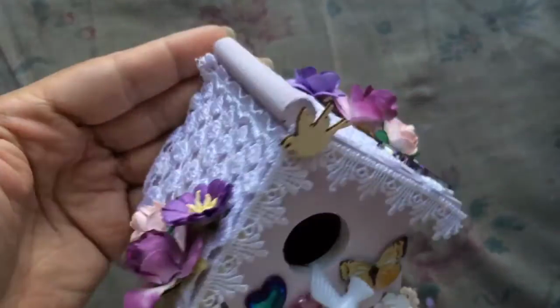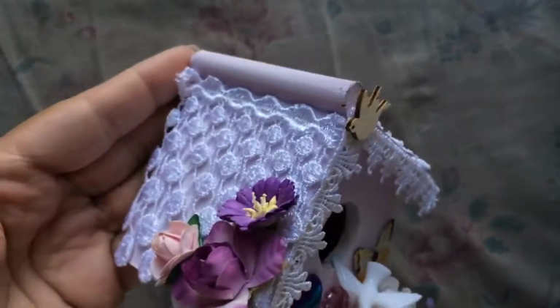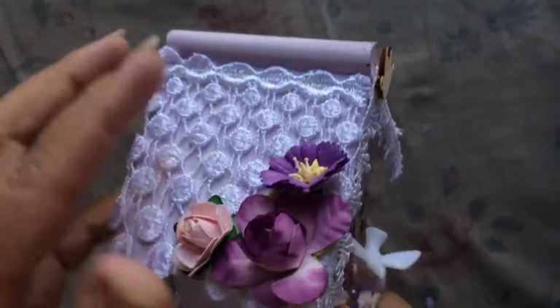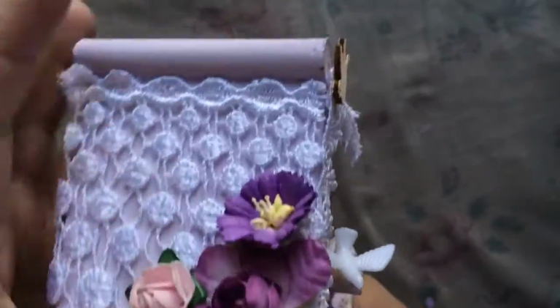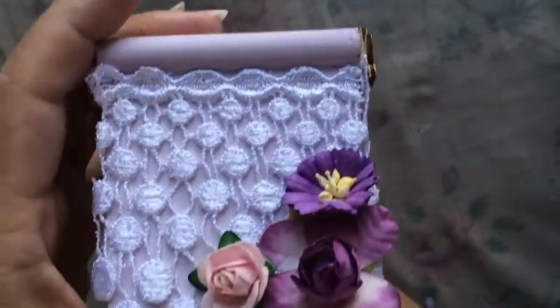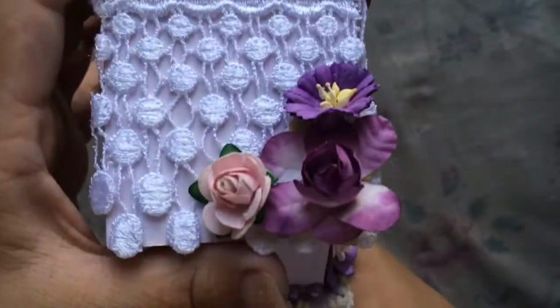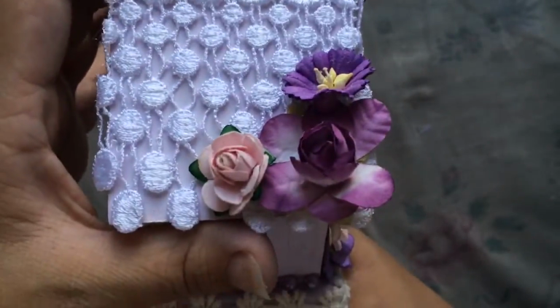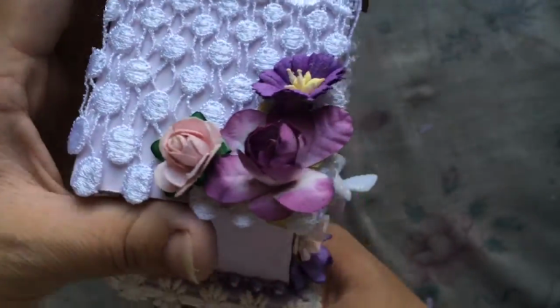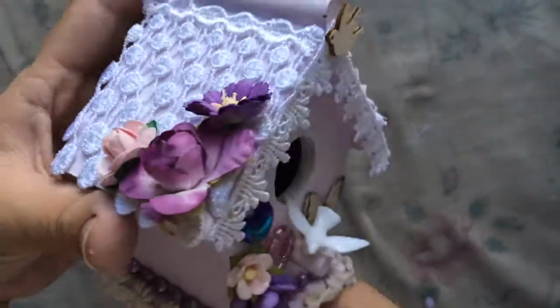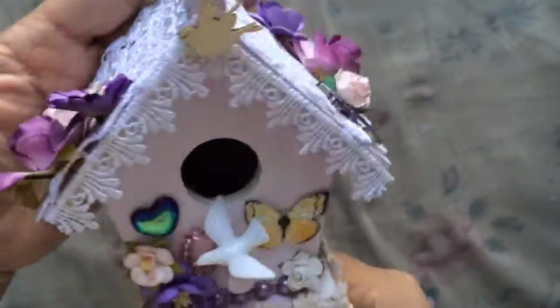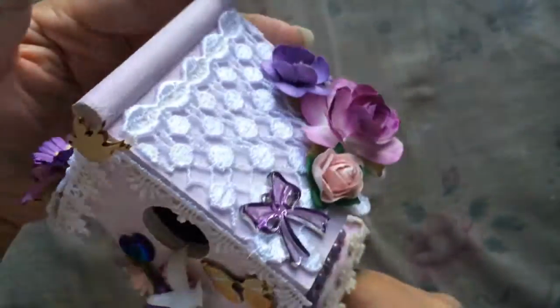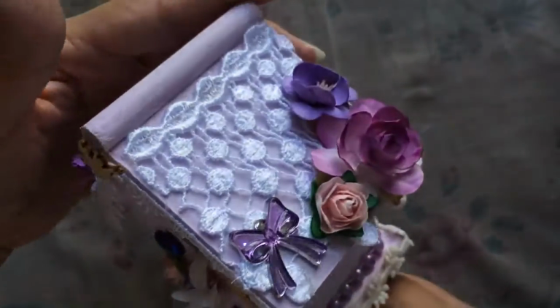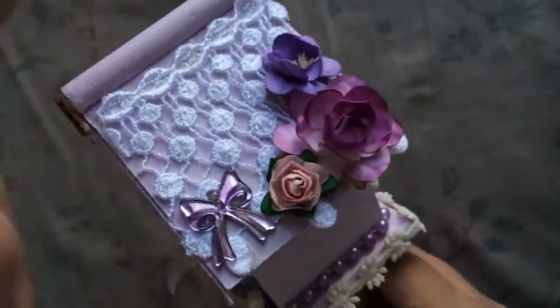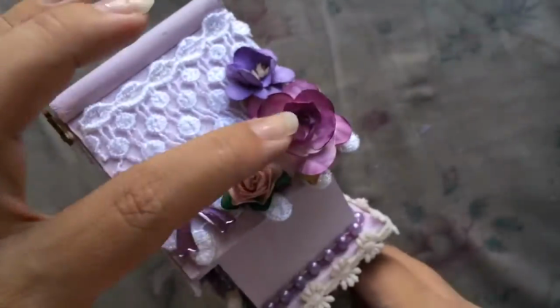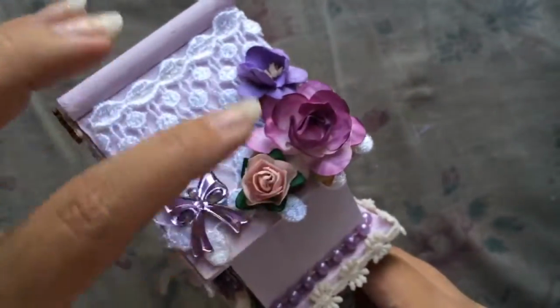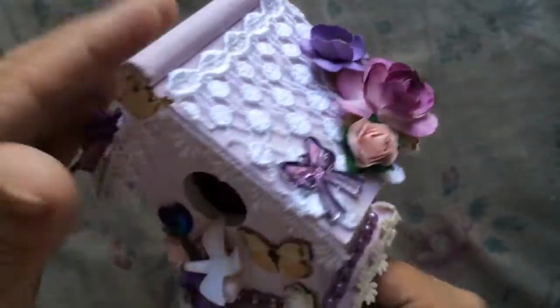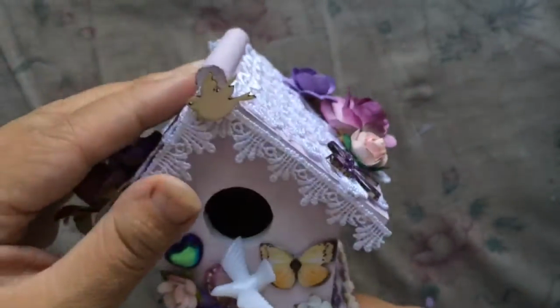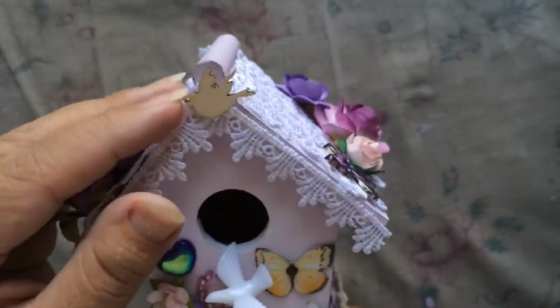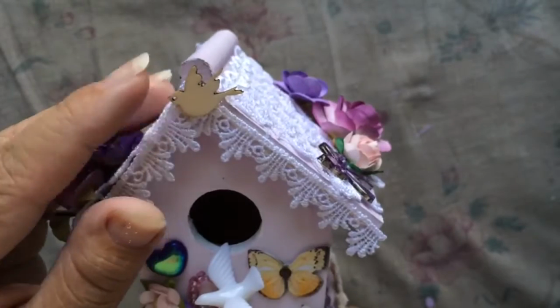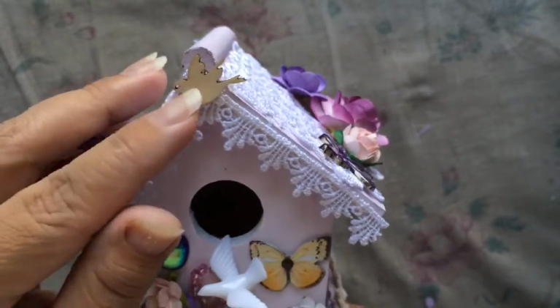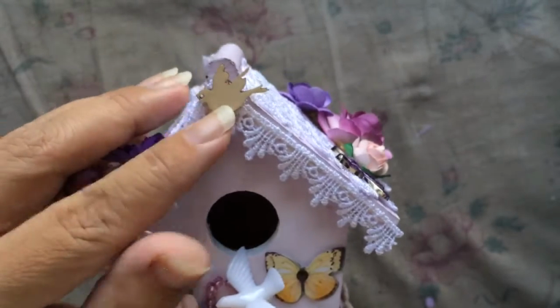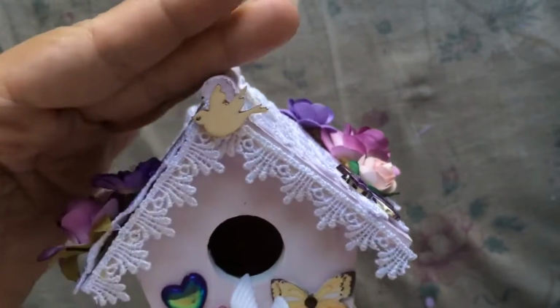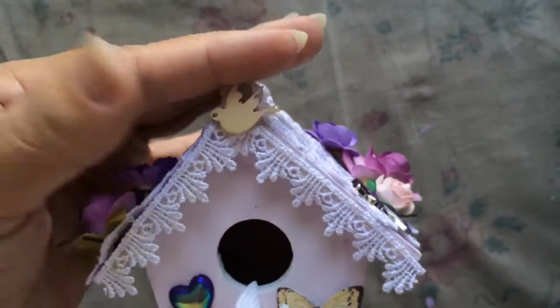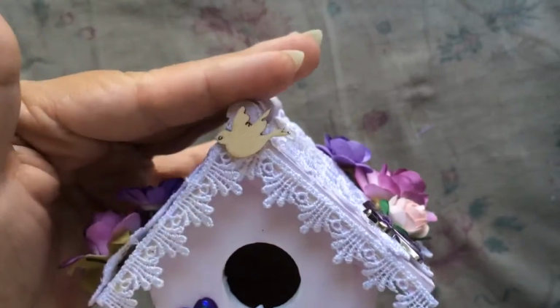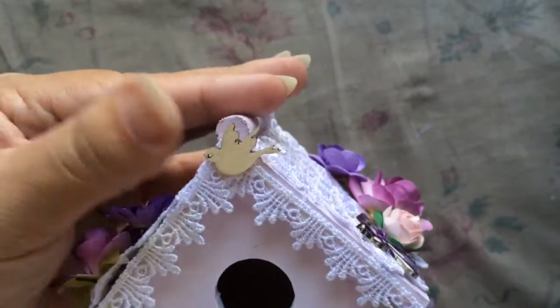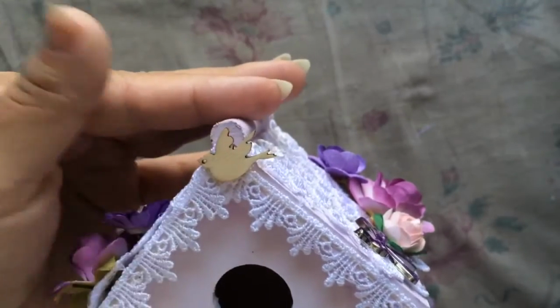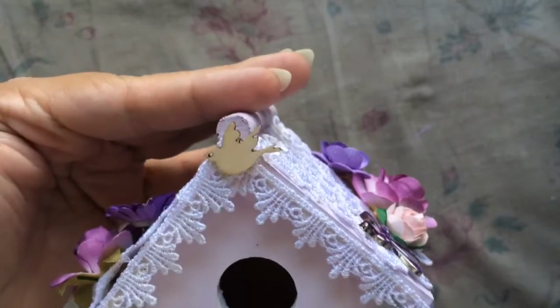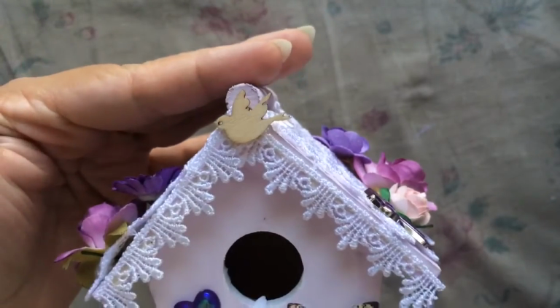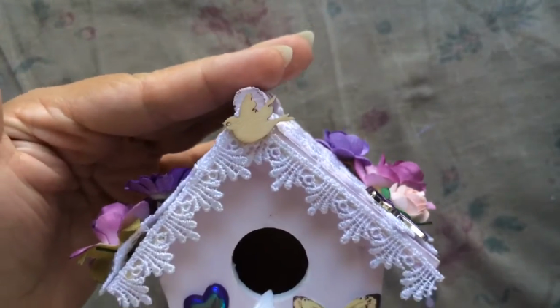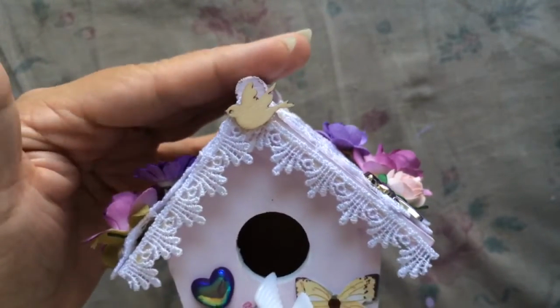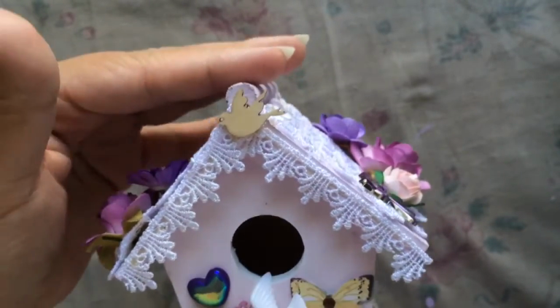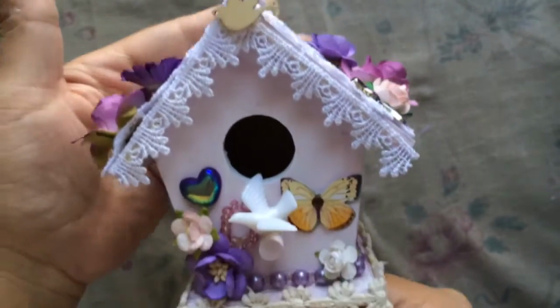And then on the top I added these flowers as well. And then this little wooden piece Darlene sent me — so thank you so much girlie — and I just added it there.